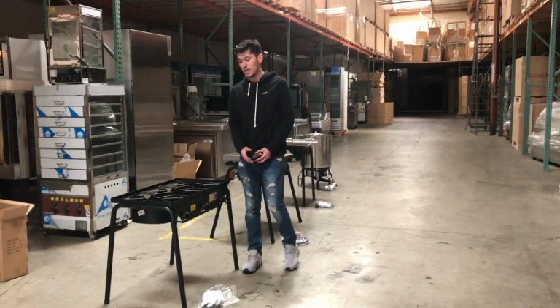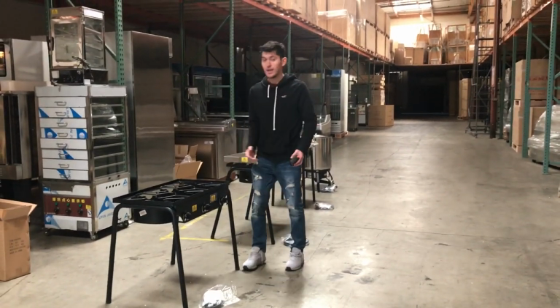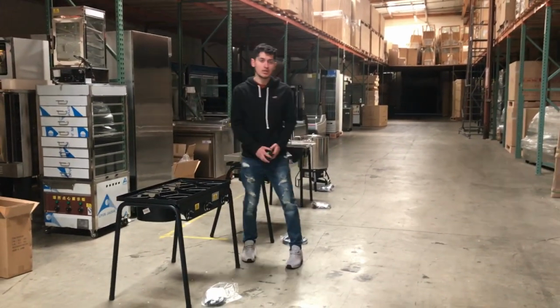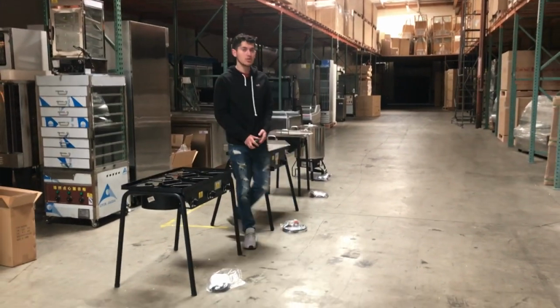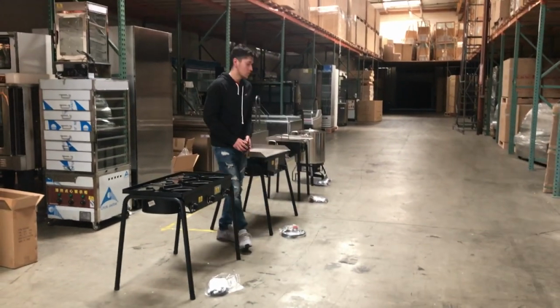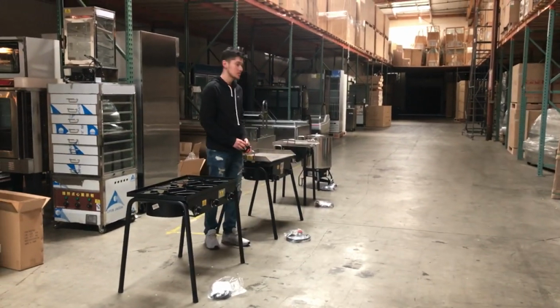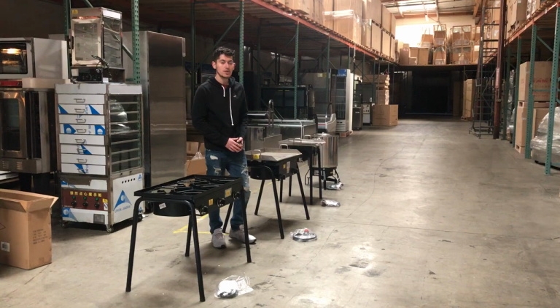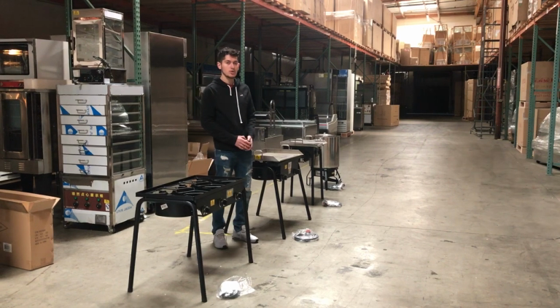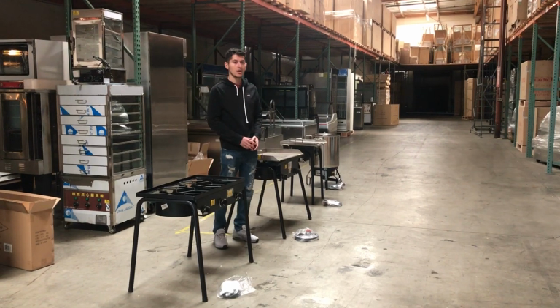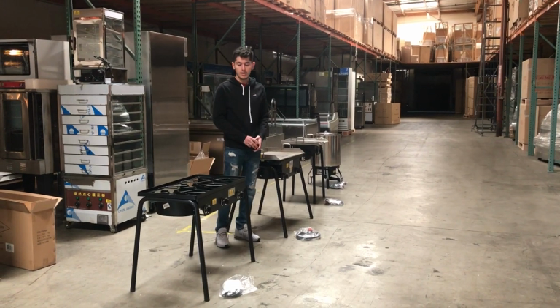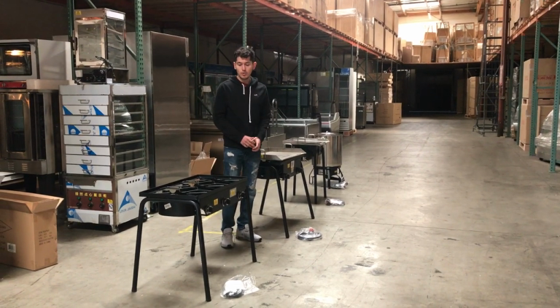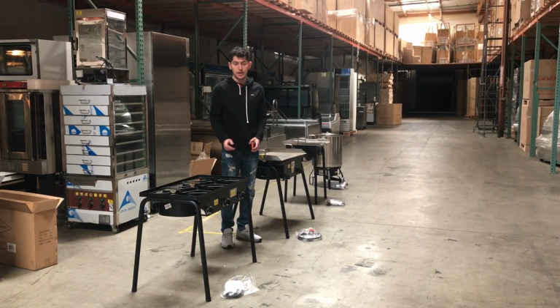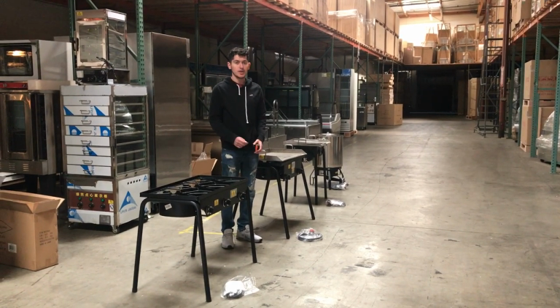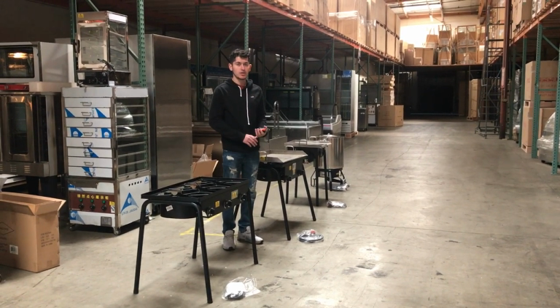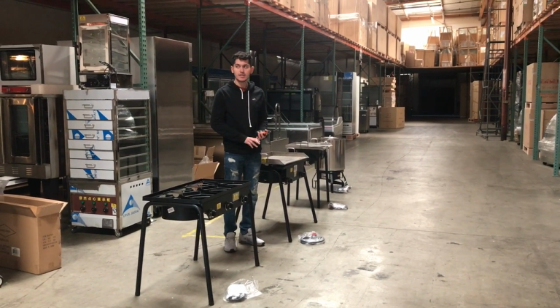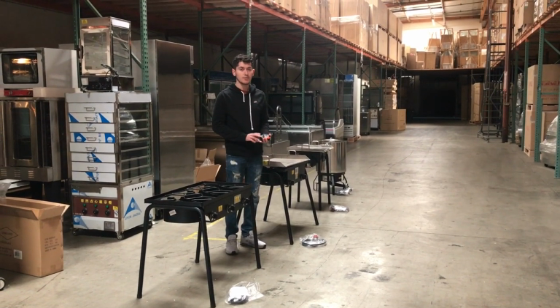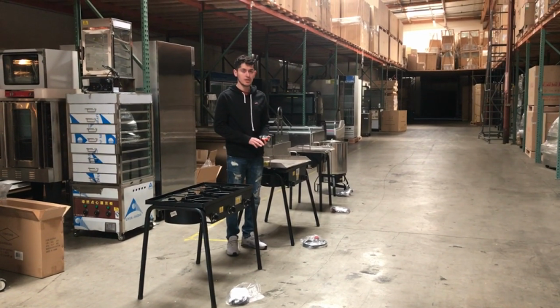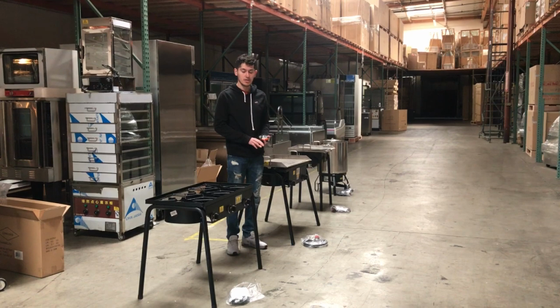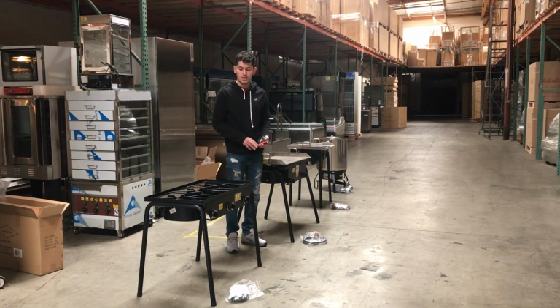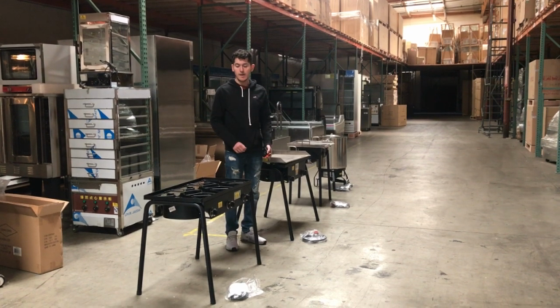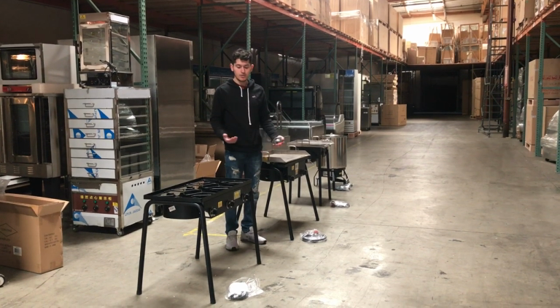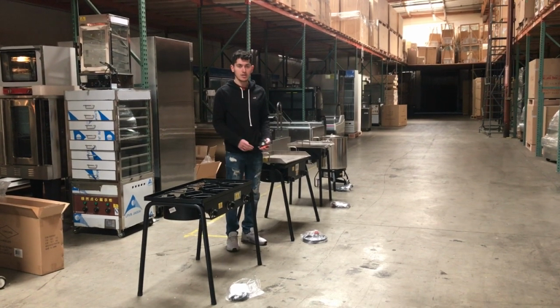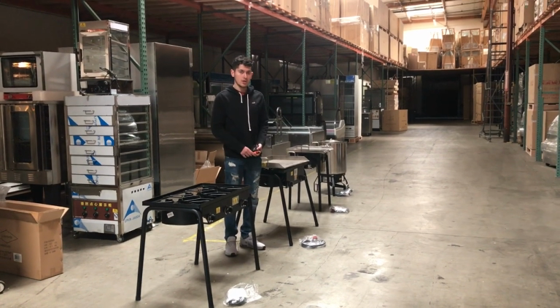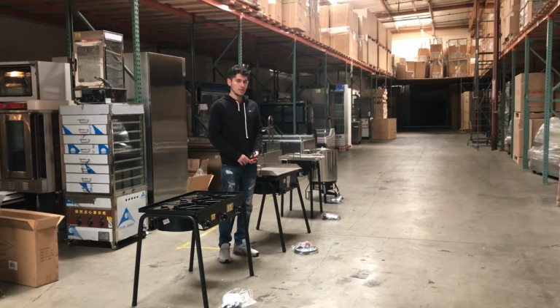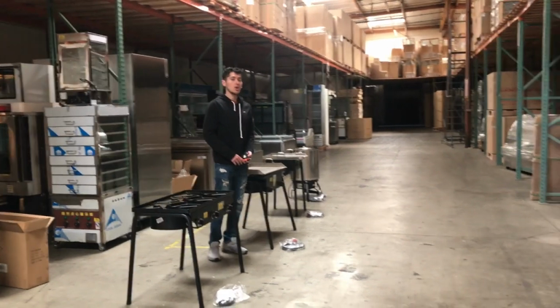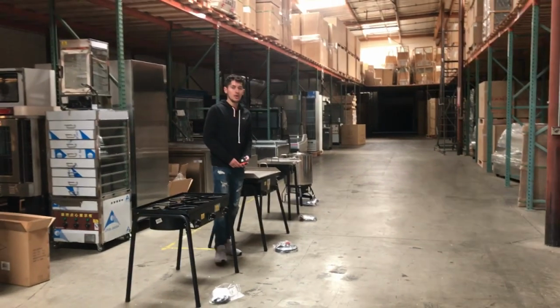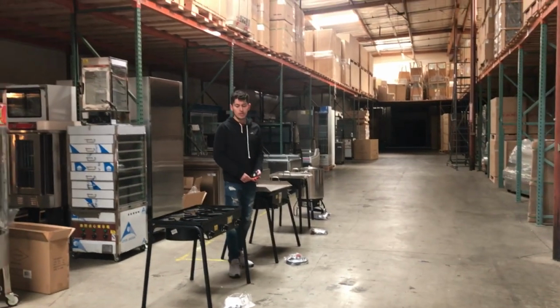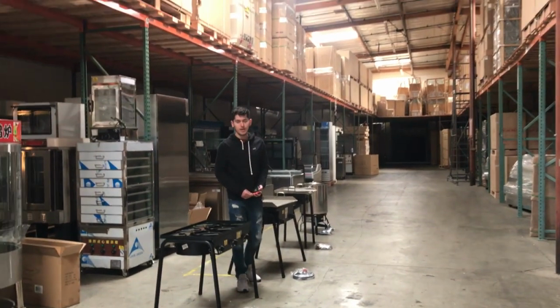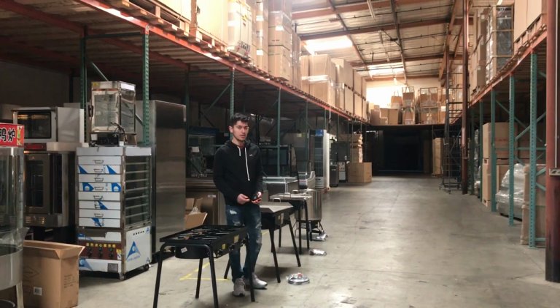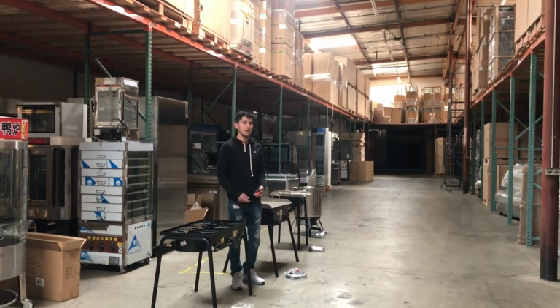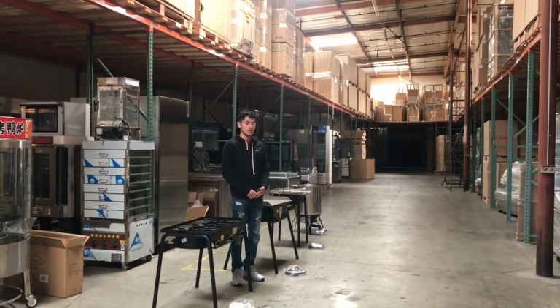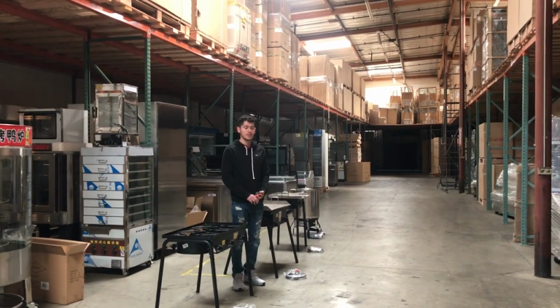For any more information on these griddles, you can go on our website, CoolerDepotUSA.com. You'll be able to find them there — we have pictures, prices, and information on these machines. If you want, you can also give us a call and we'll help you out with any questions you may have. Thank you.